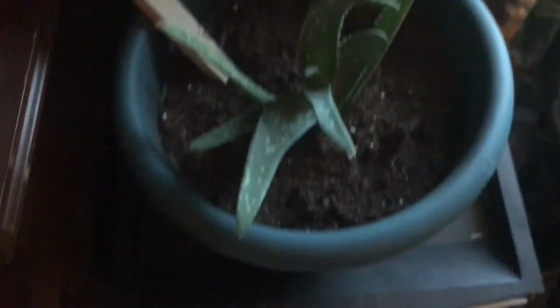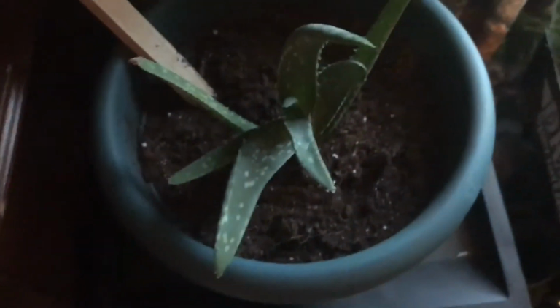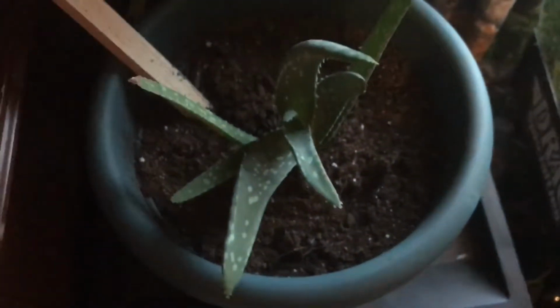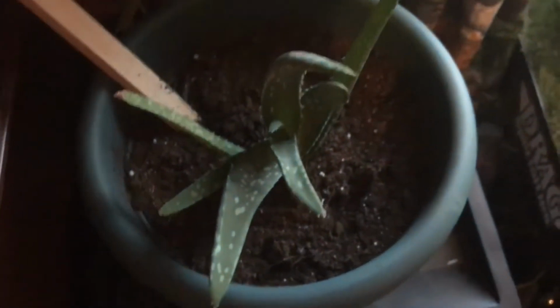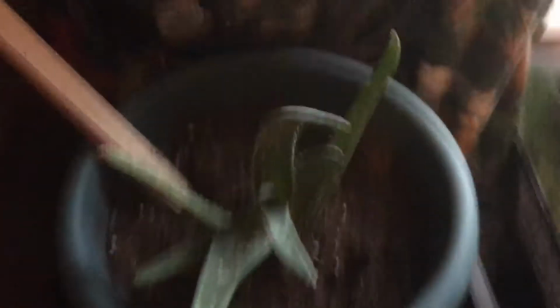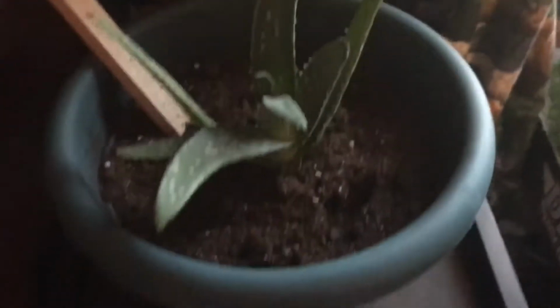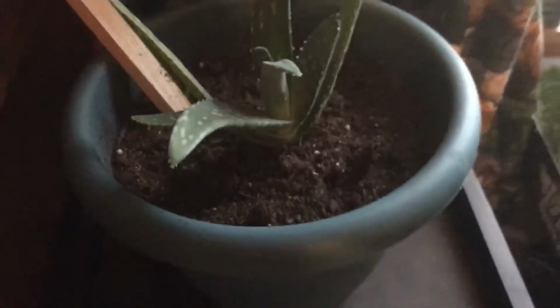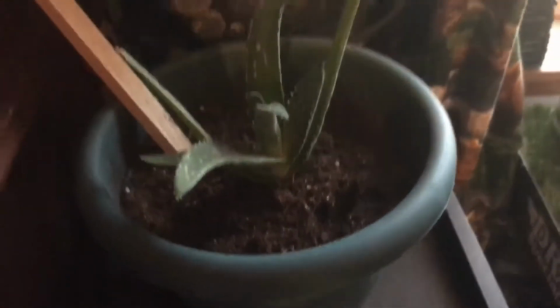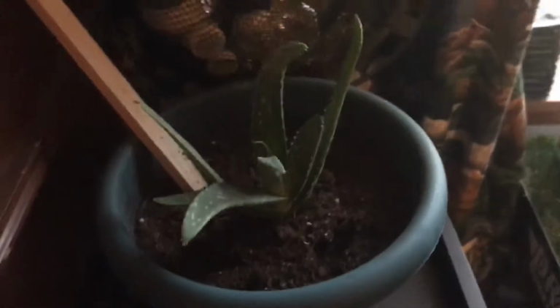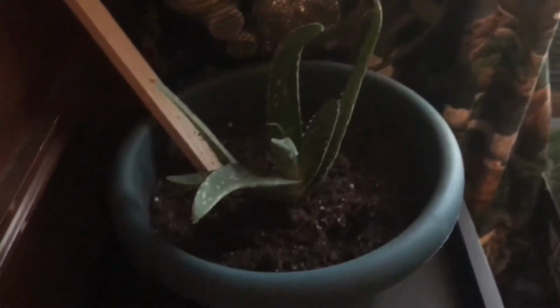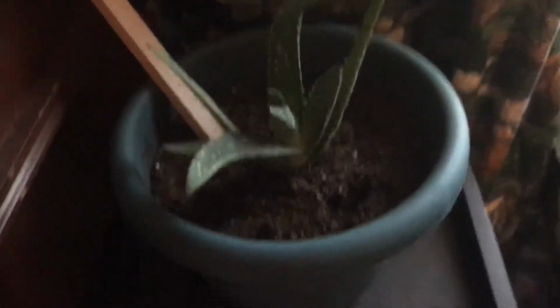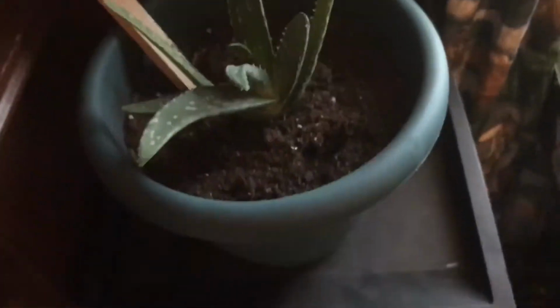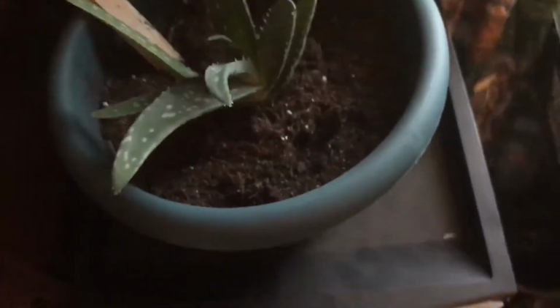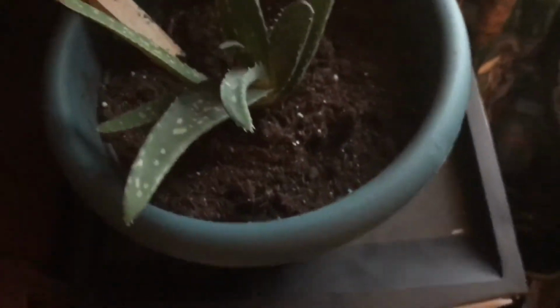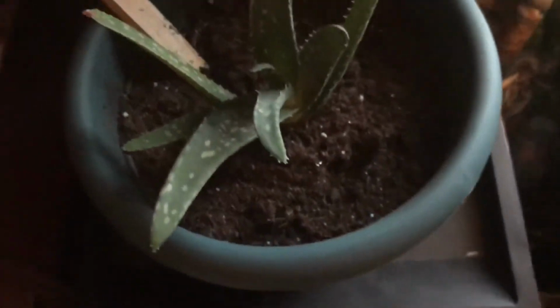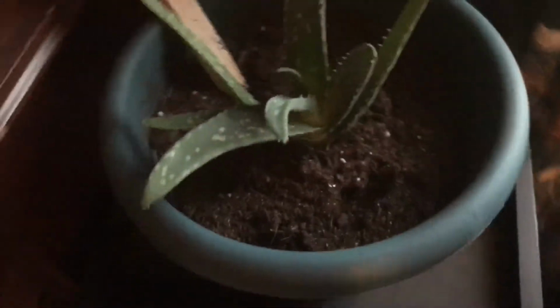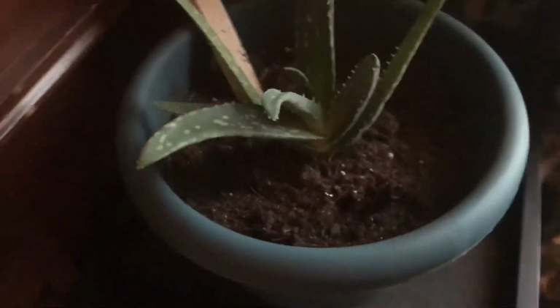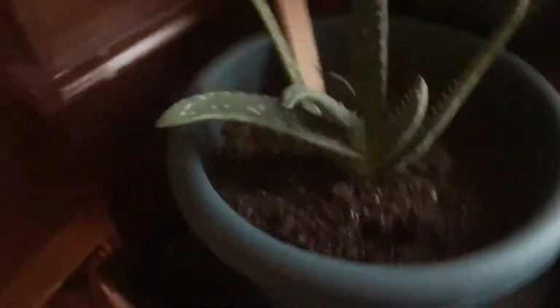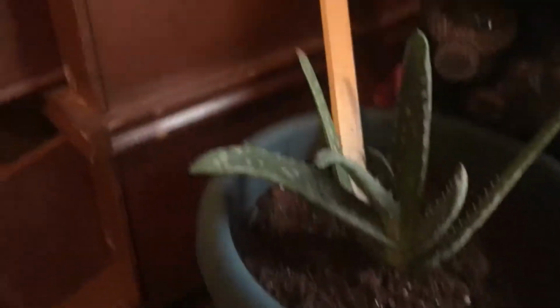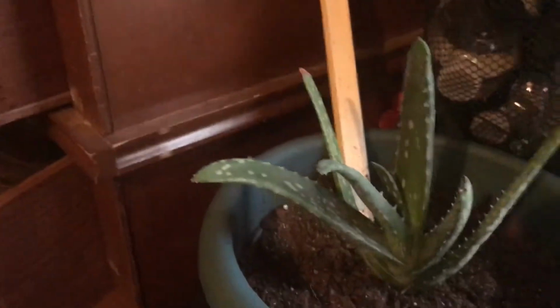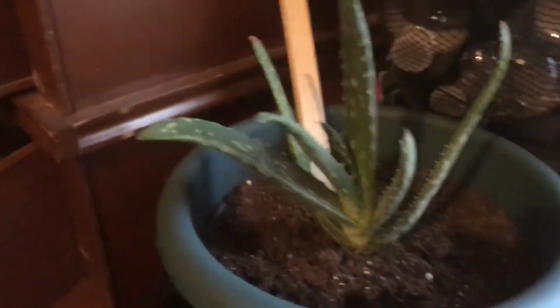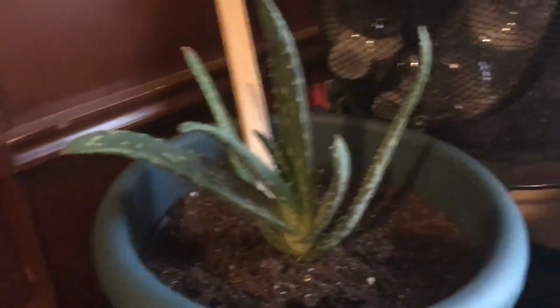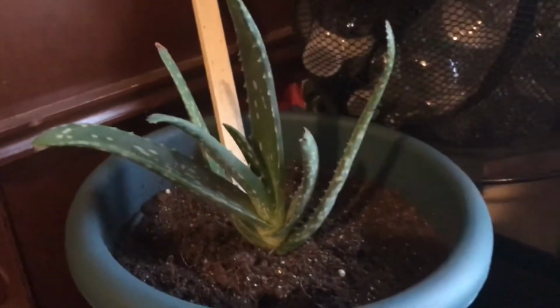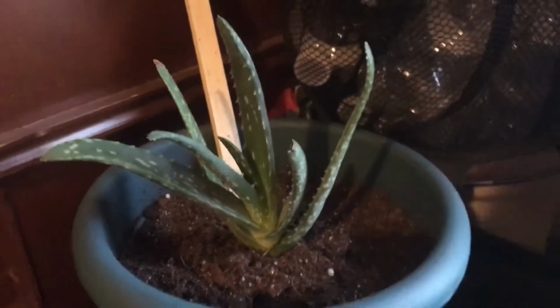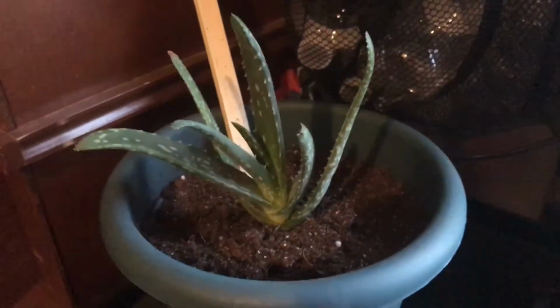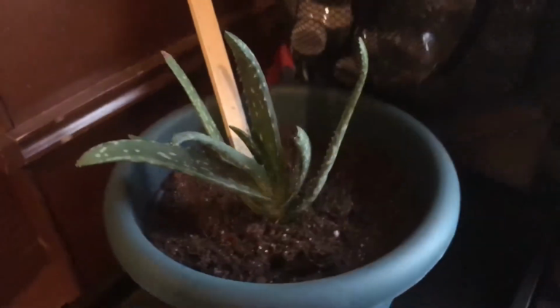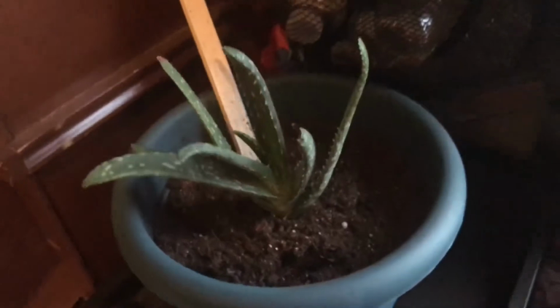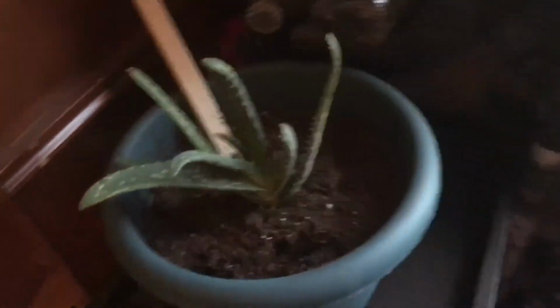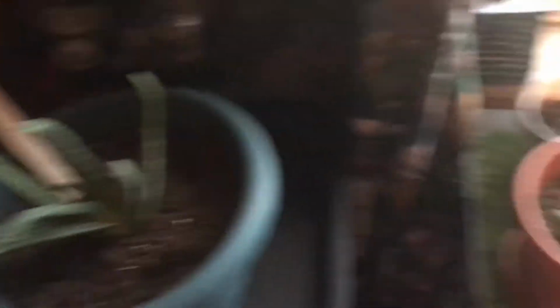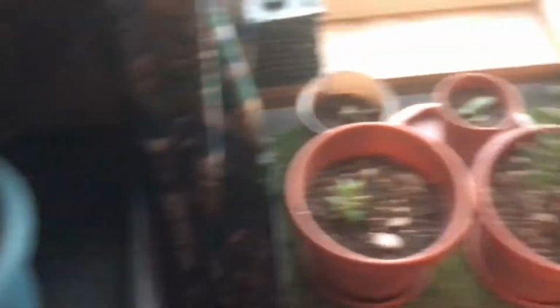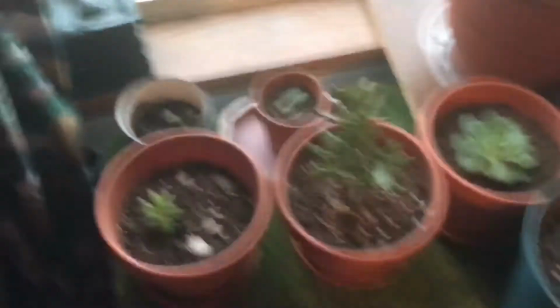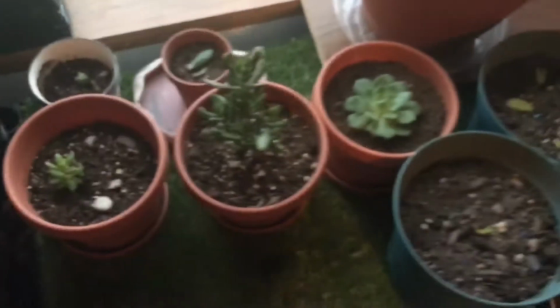Then I have this little baby aloe vera. My sister has one — it was really small, and hers grew really fast and really big, so hopefully this one does the same.